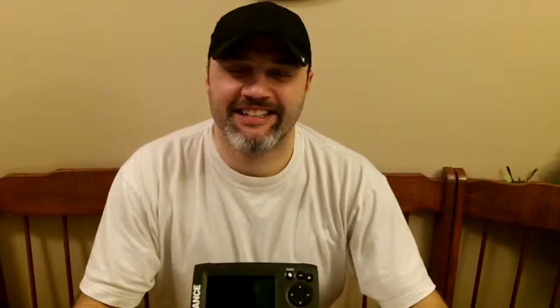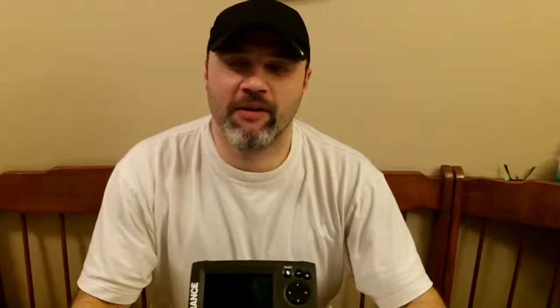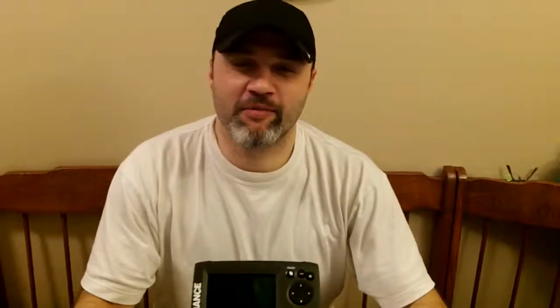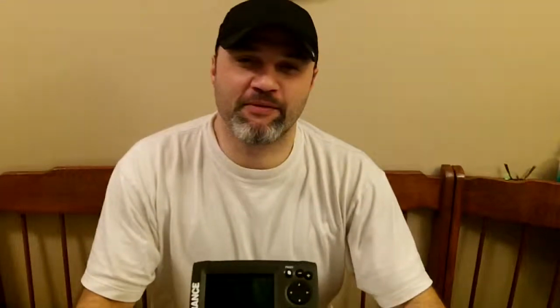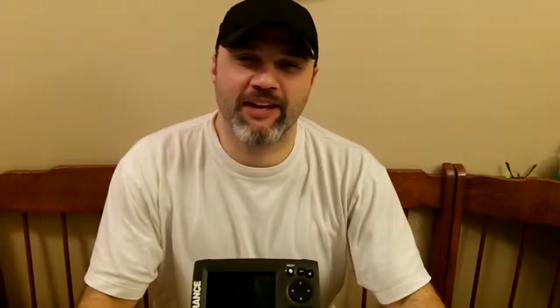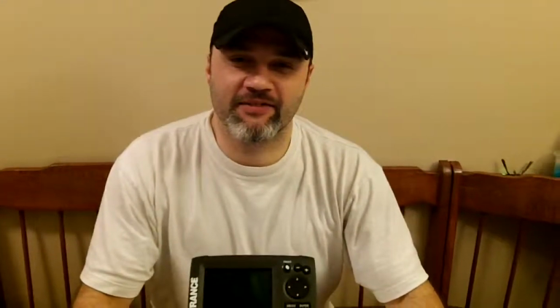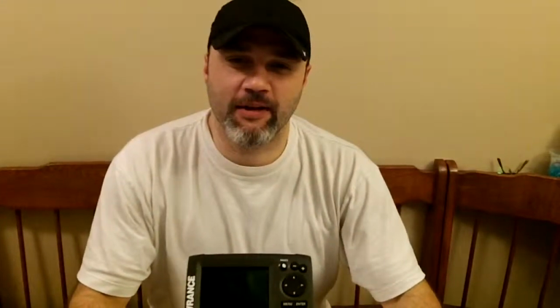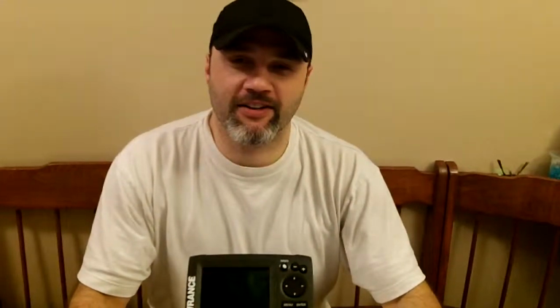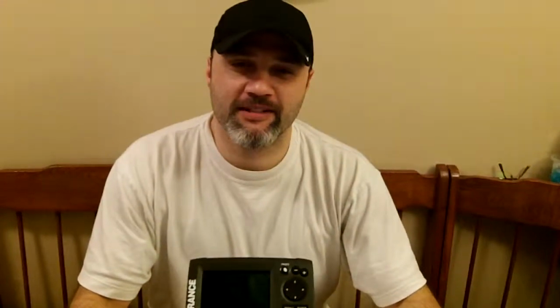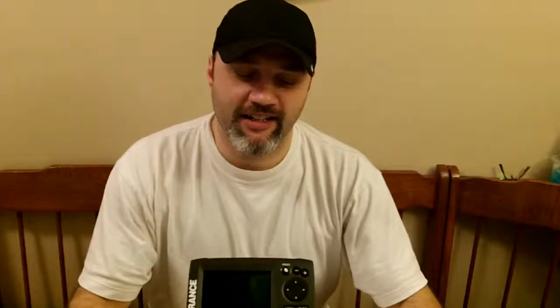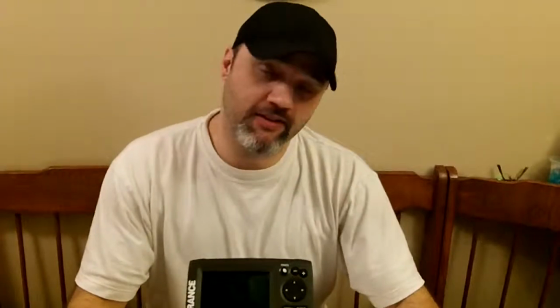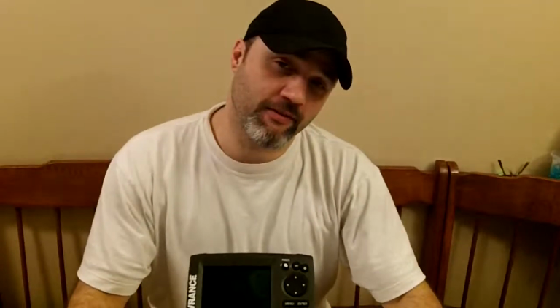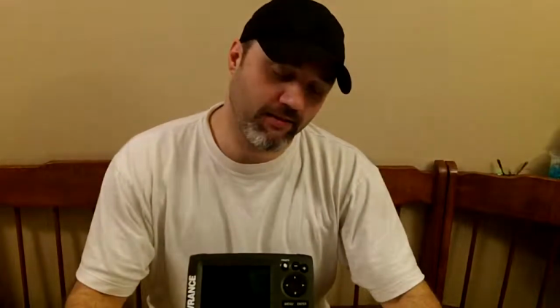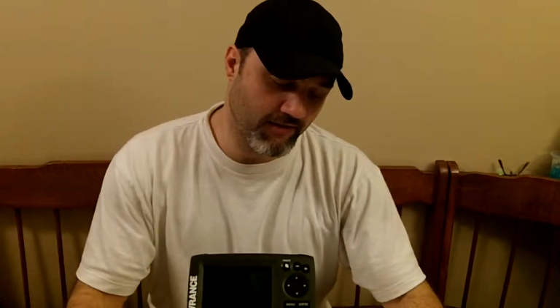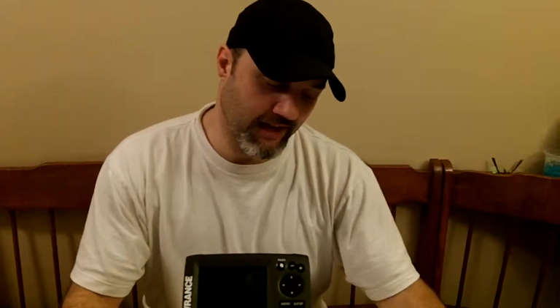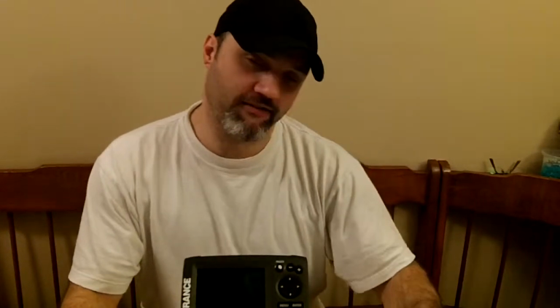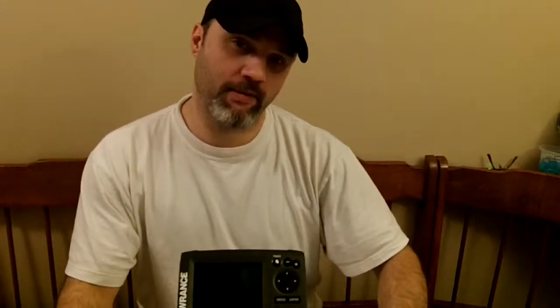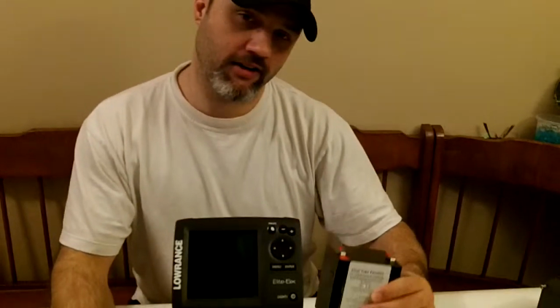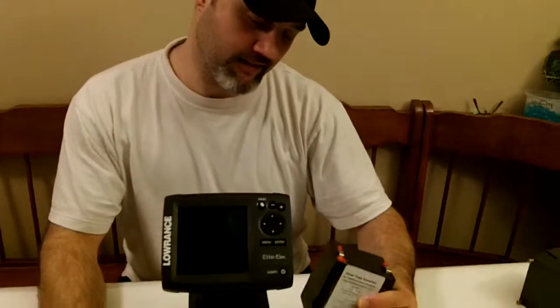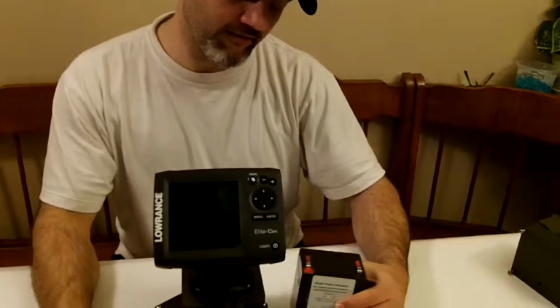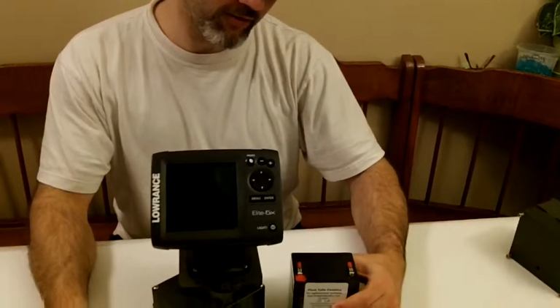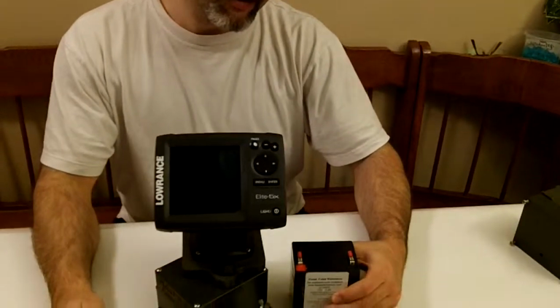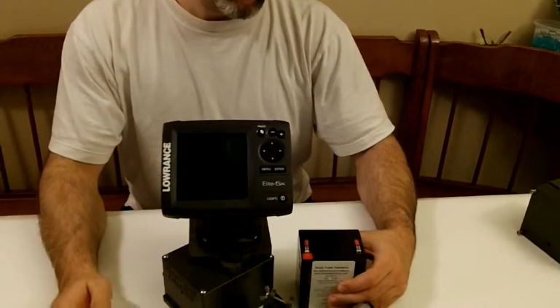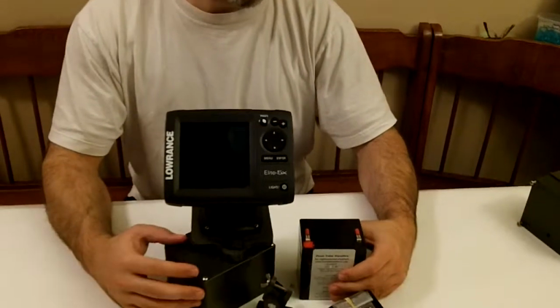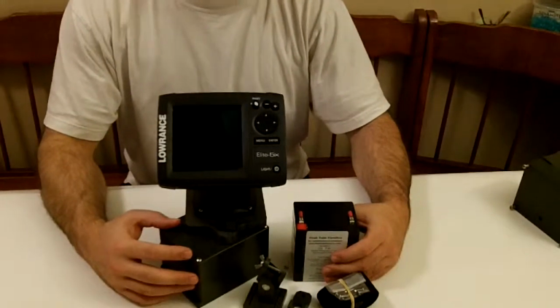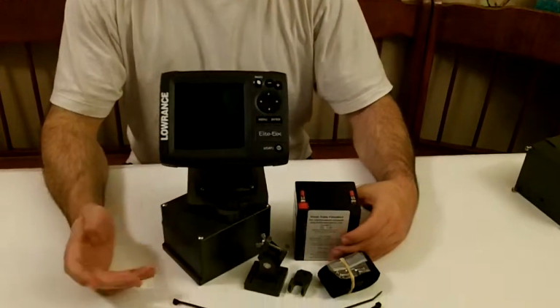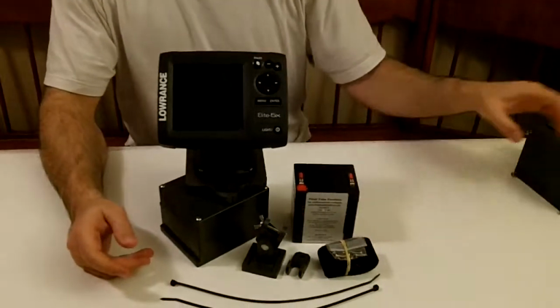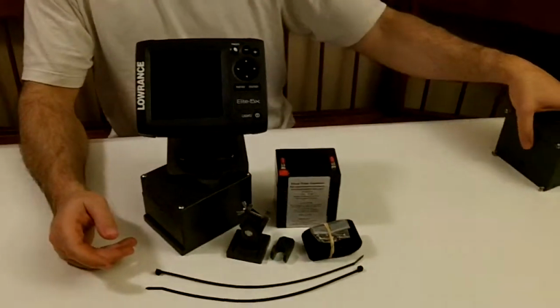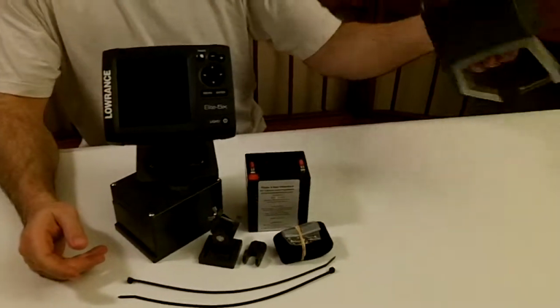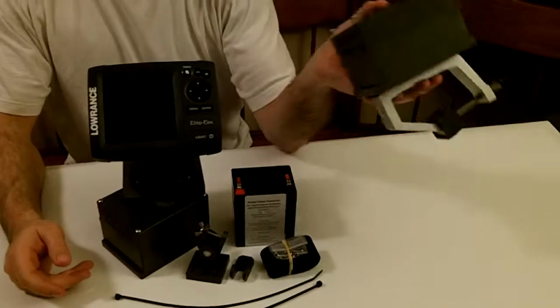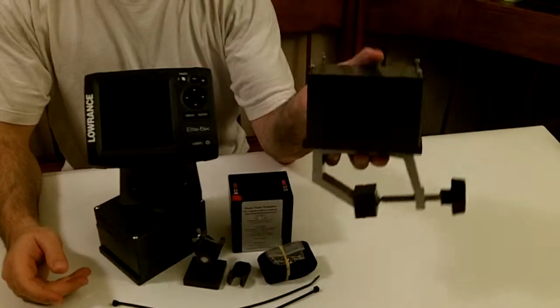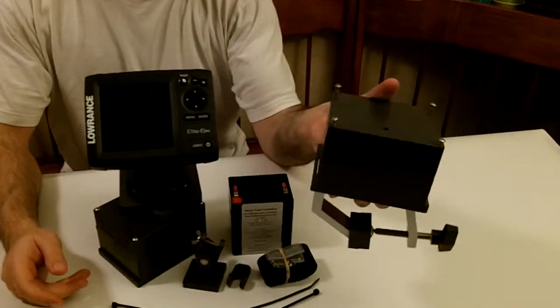Hey everyone, this is Wade from FloatTube Fanatics and FishFinderMounts.com. I've got some good news for everybody. We do have now our 5 amp hour higher capacity float tube fish finder mounting systems and our boat mounting systems here as well.